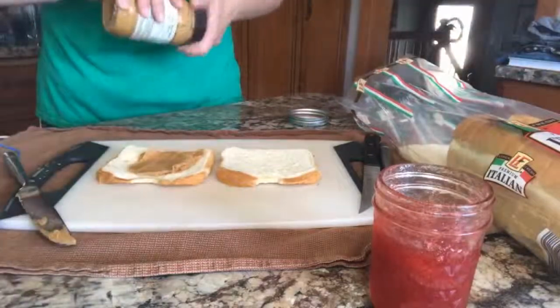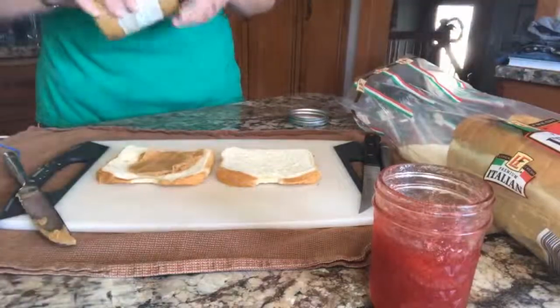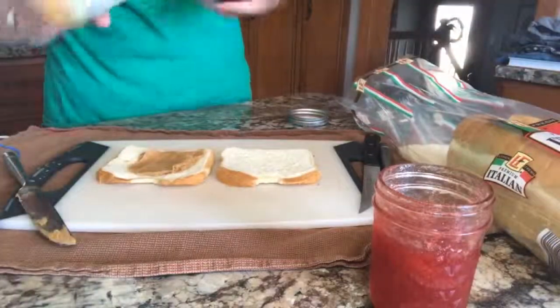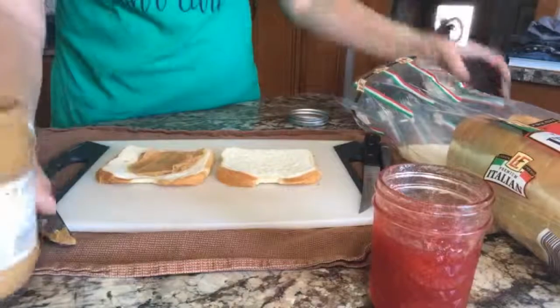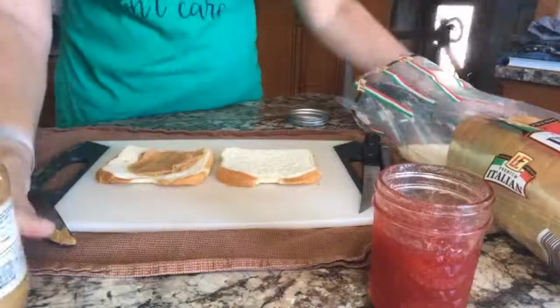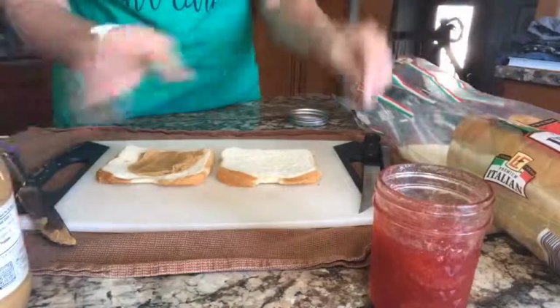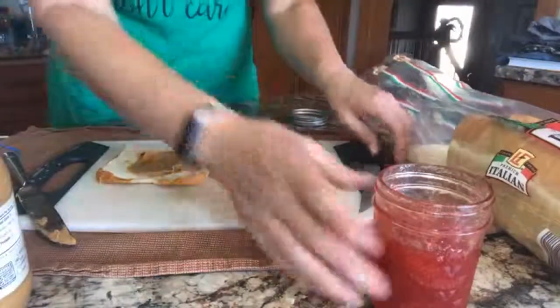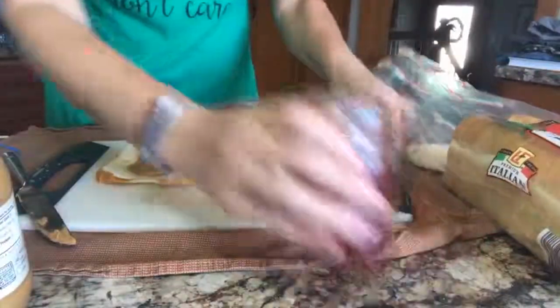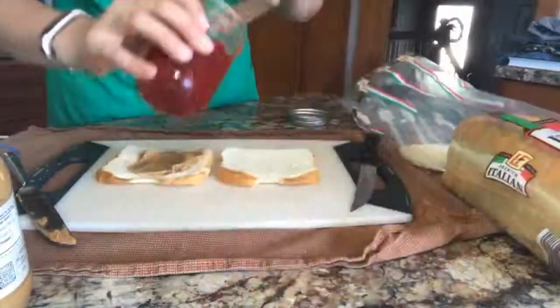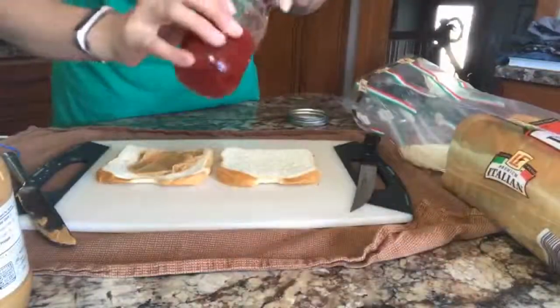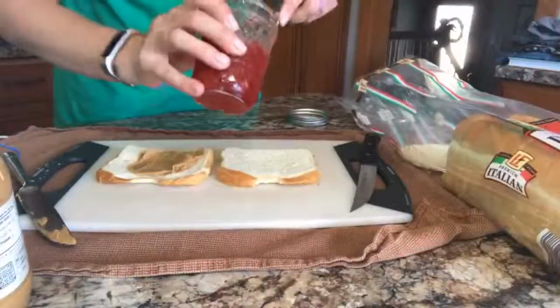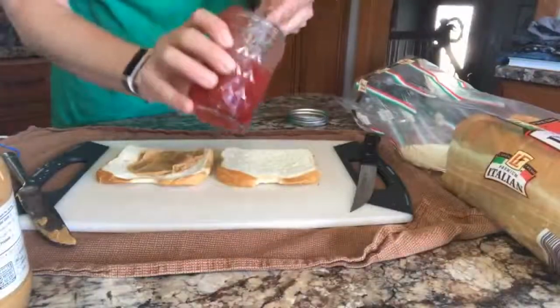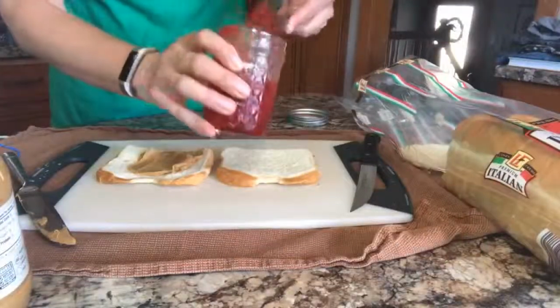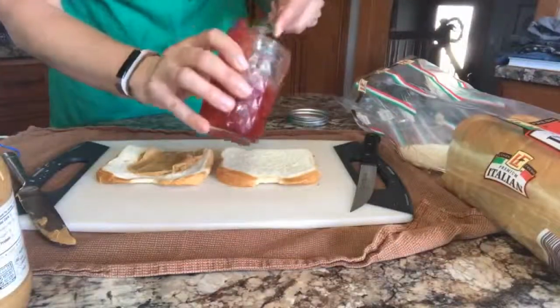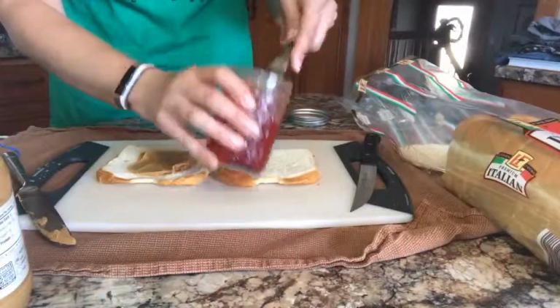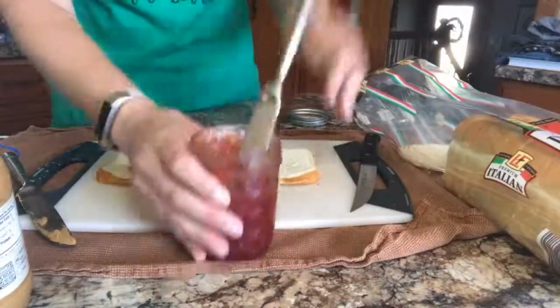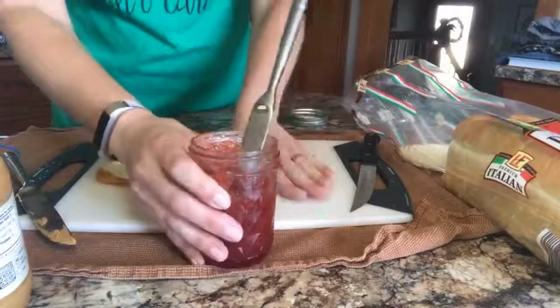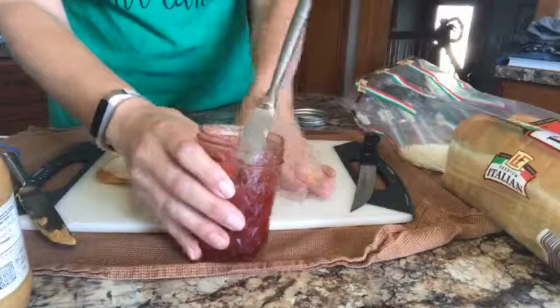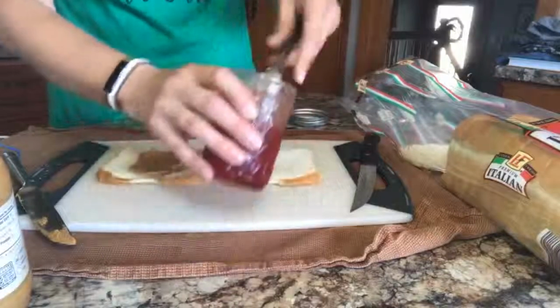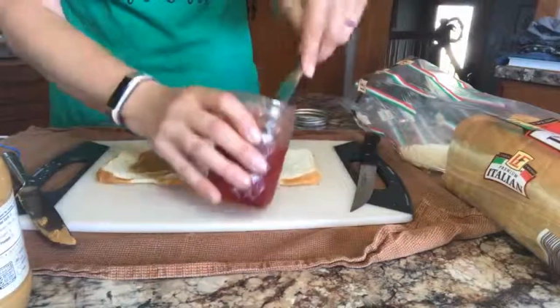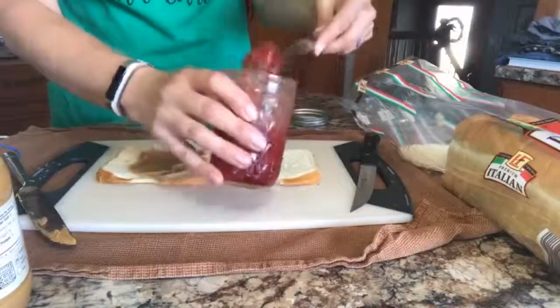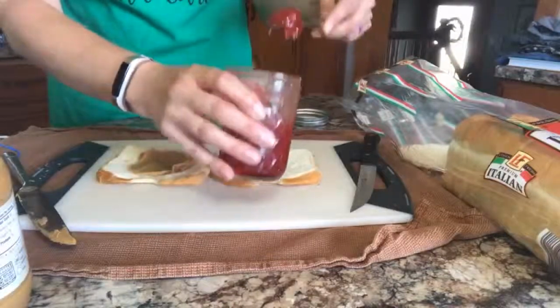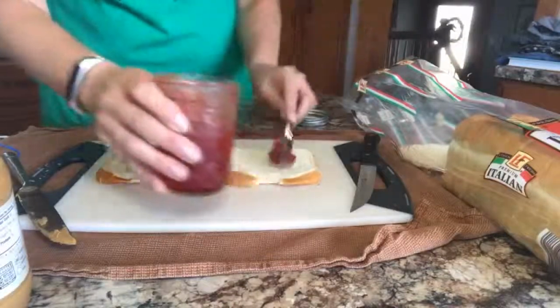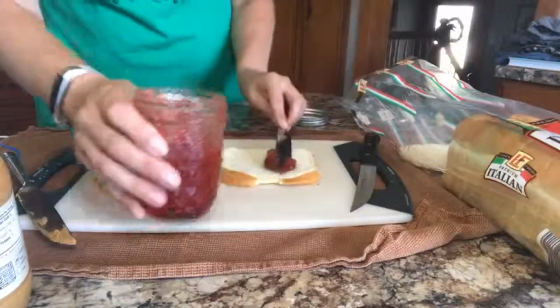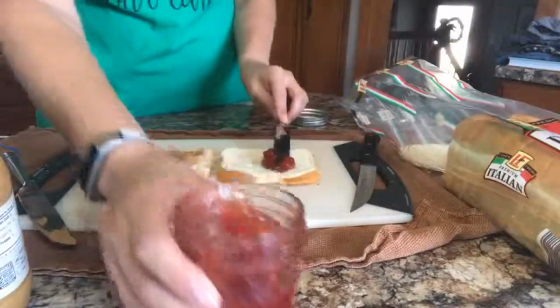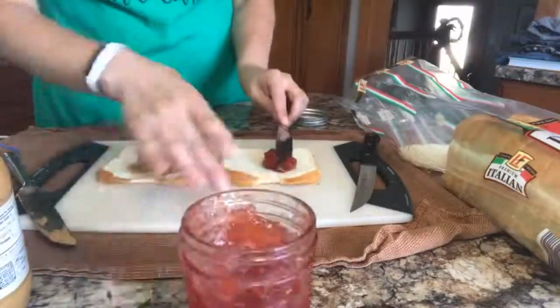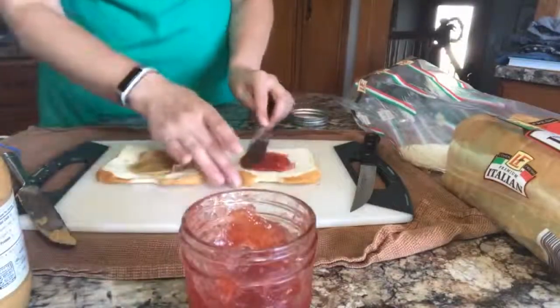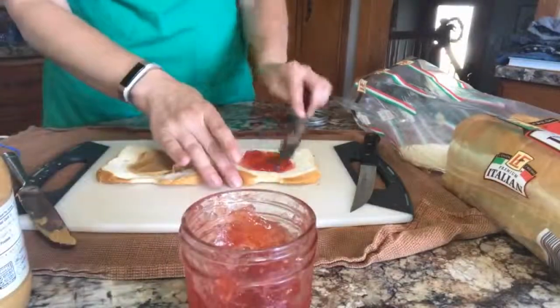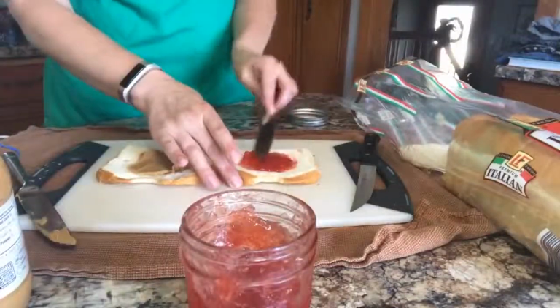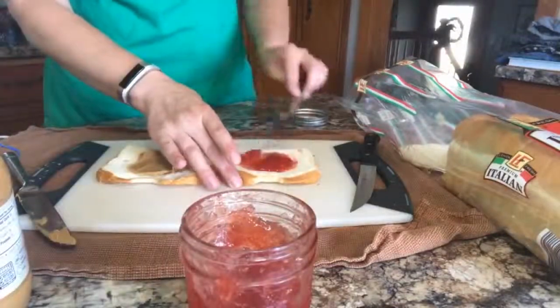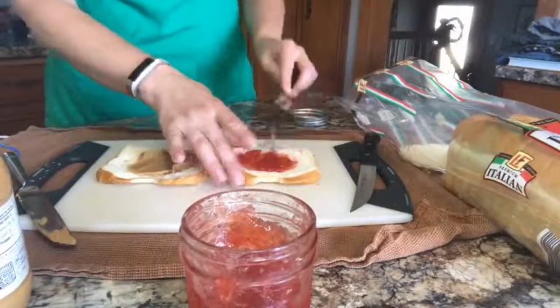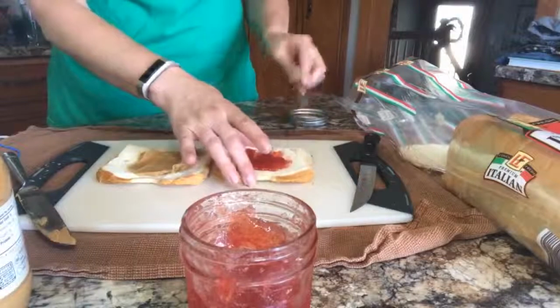But it's how the kids like to eat them, so pick and choose the battles. Then put some jelly on the other side — a little thicker because it's going to spread out.